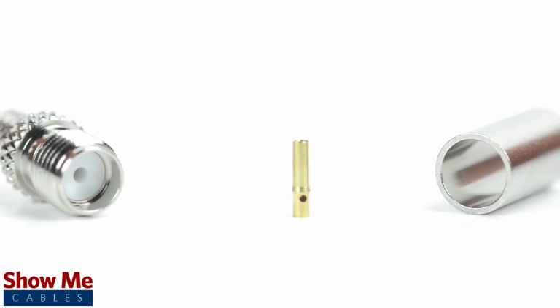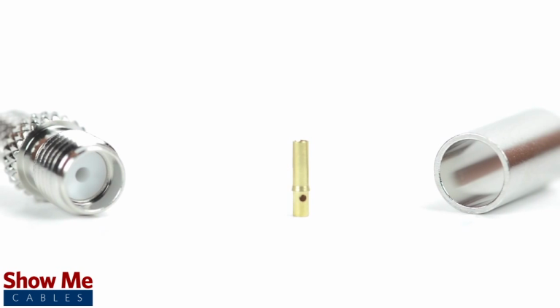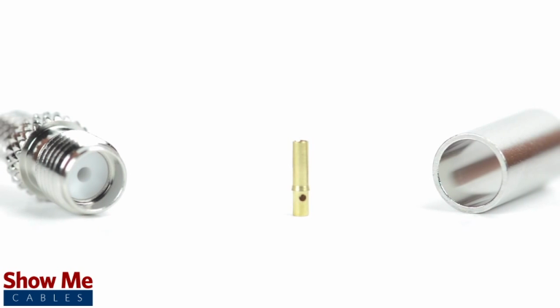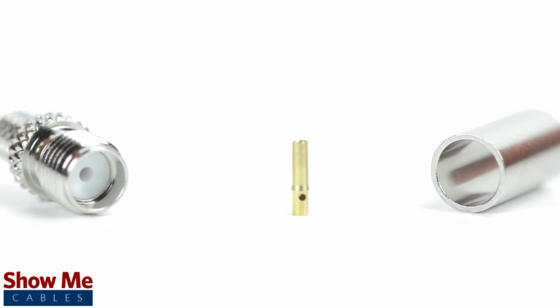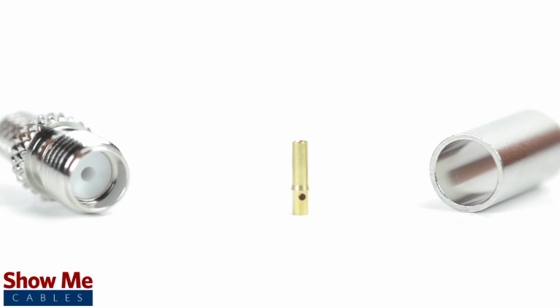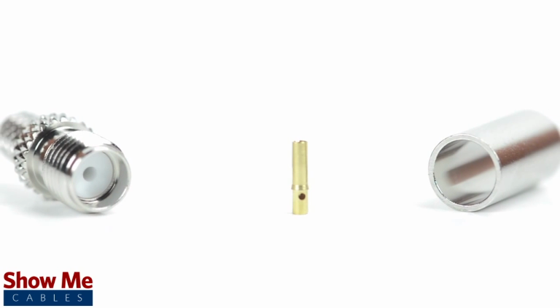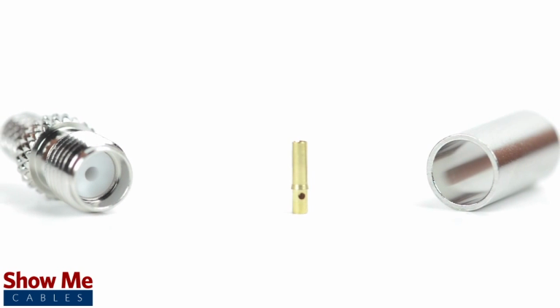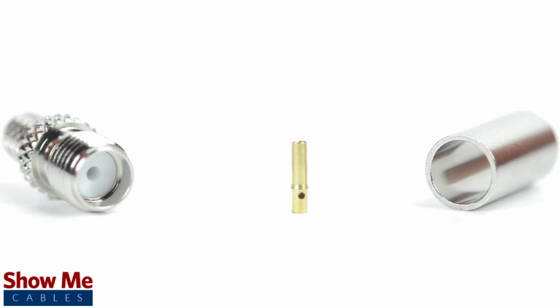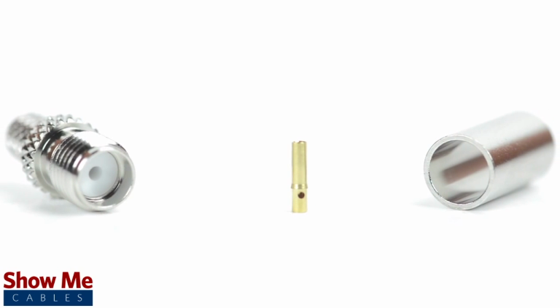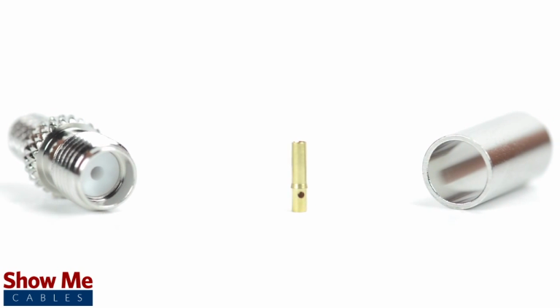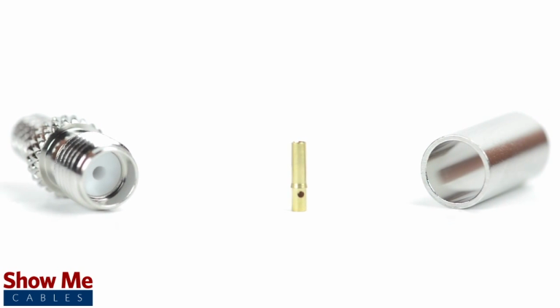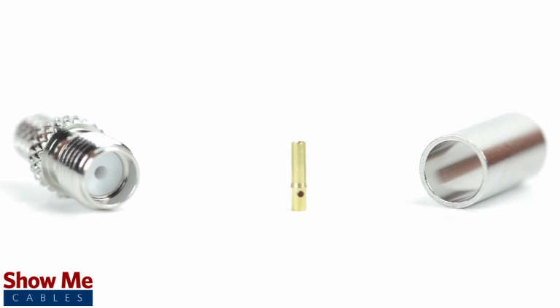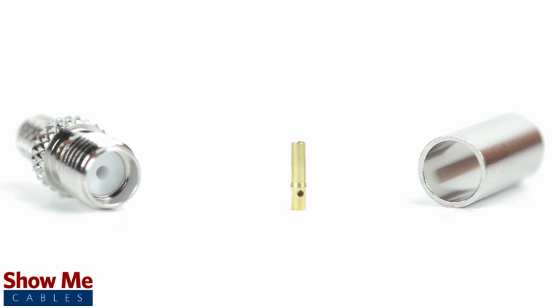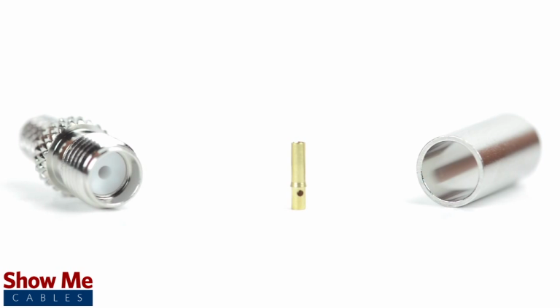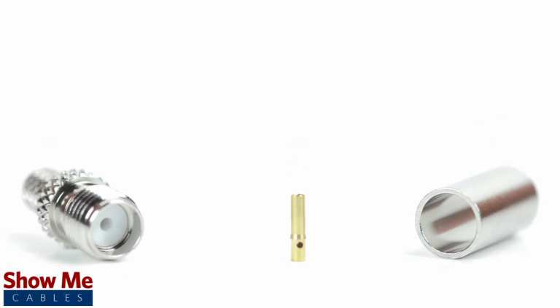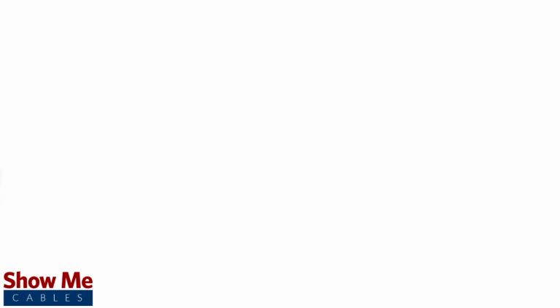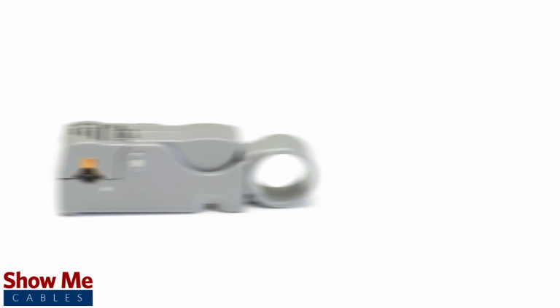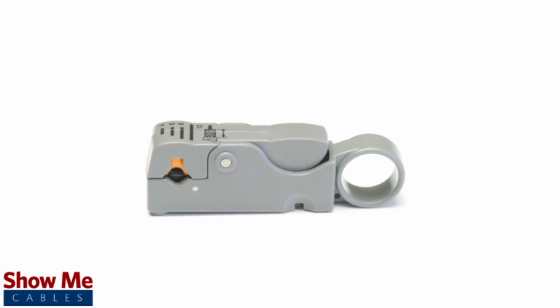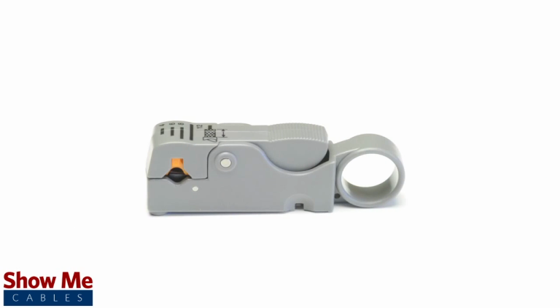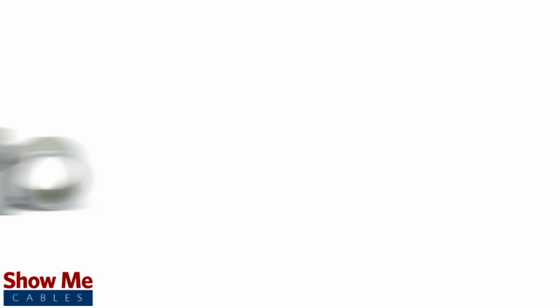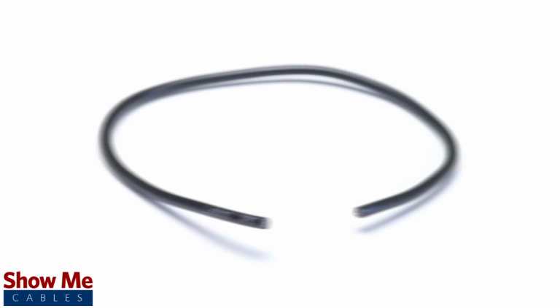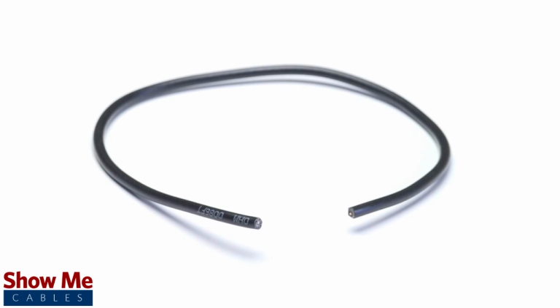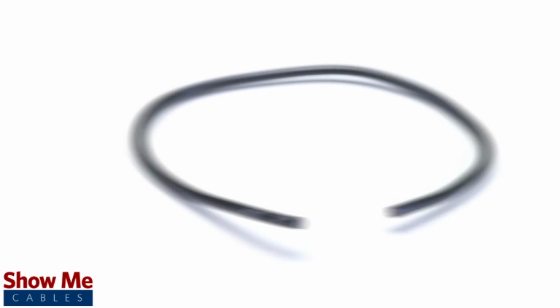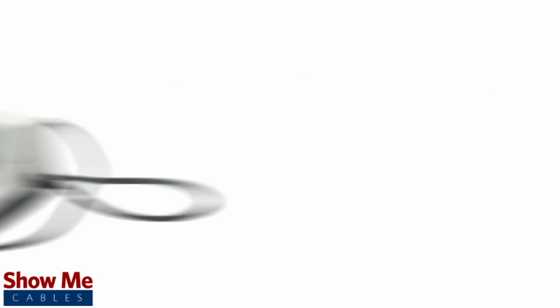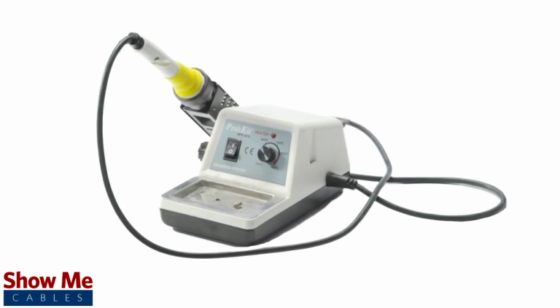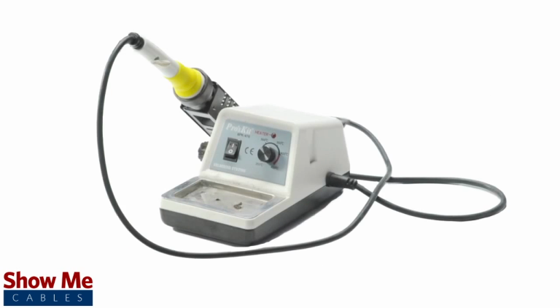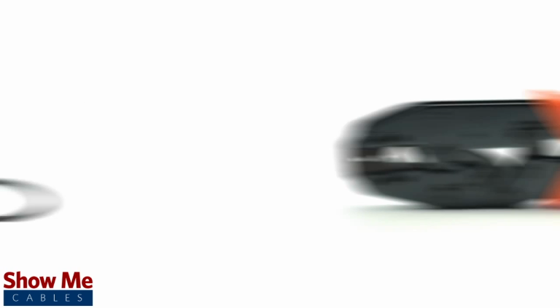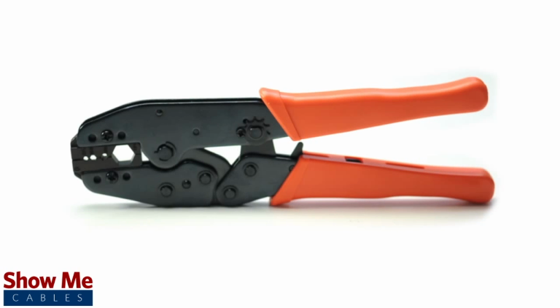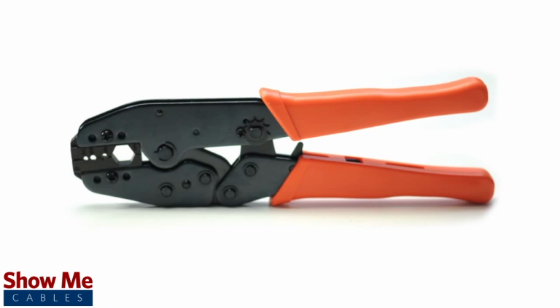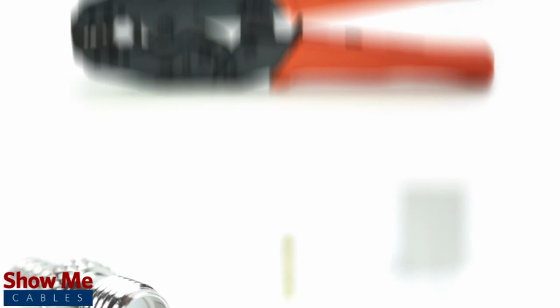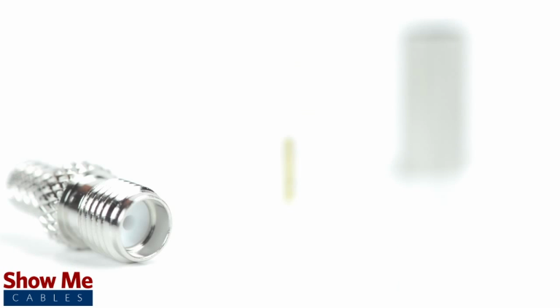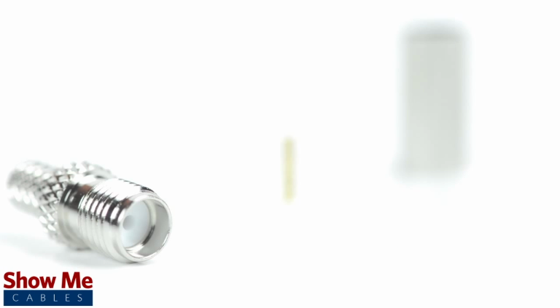The three piece connector consists of the connector housing, the pin, and the ferrule. For this installation you will need a coax stripper, coax cable, a soldering iron, a crimp tool, and the SMA connector.